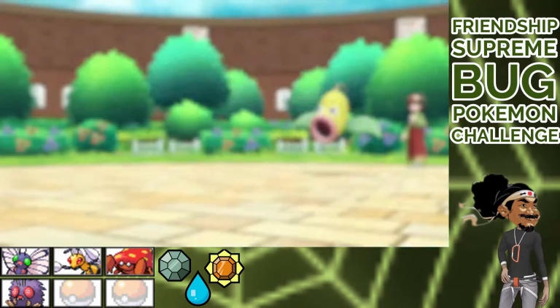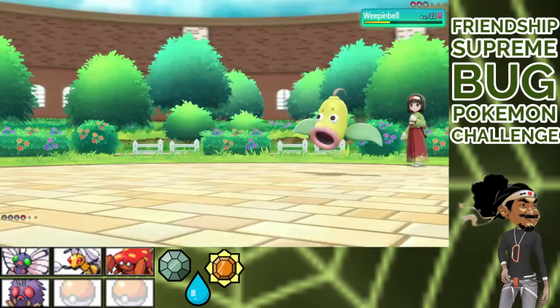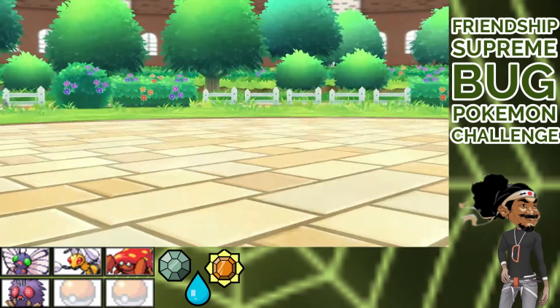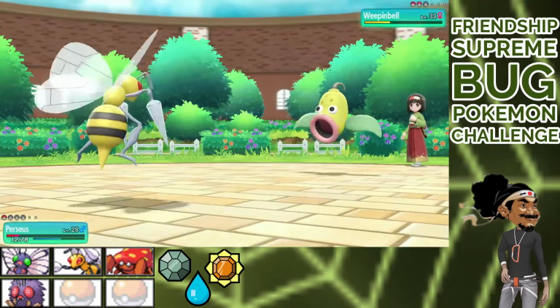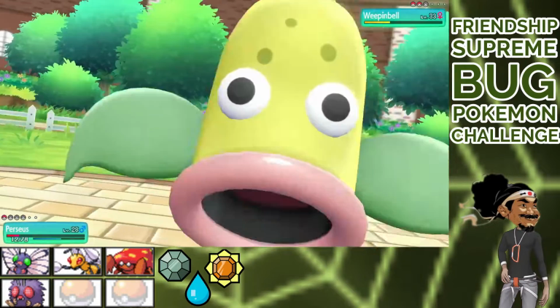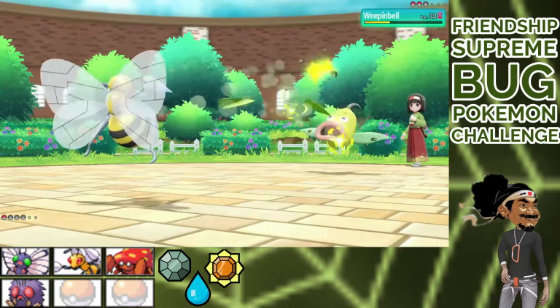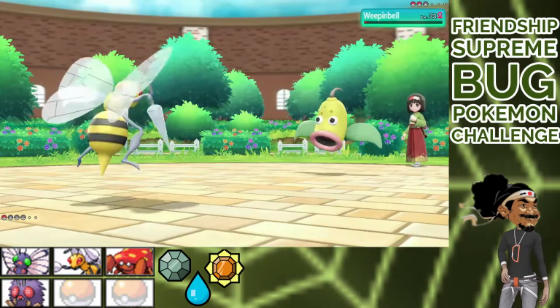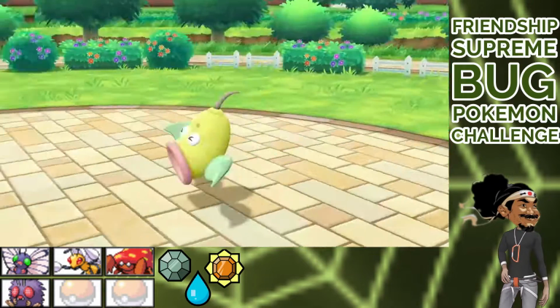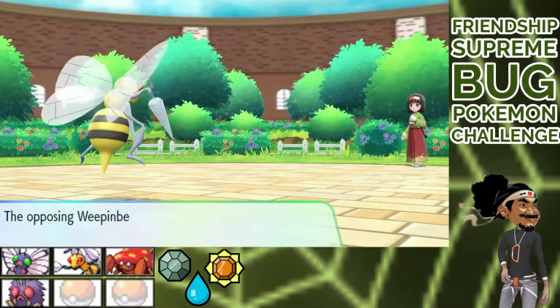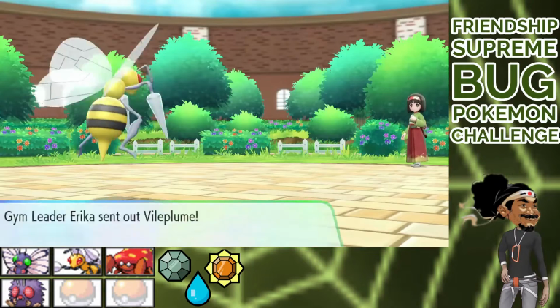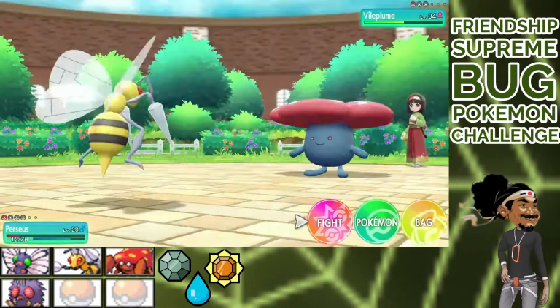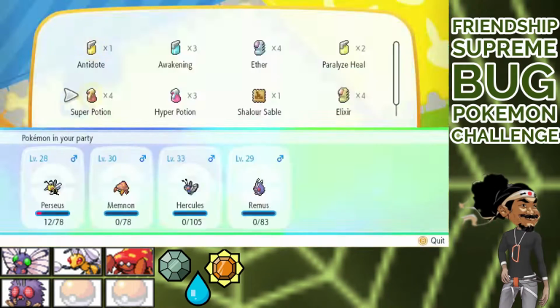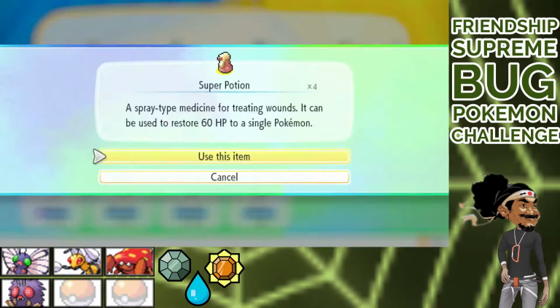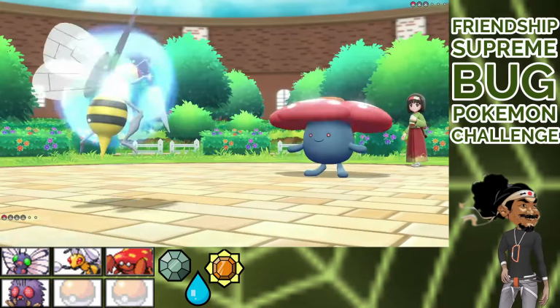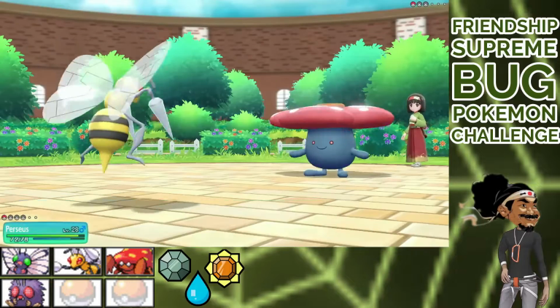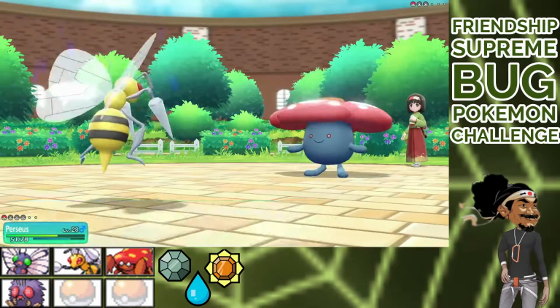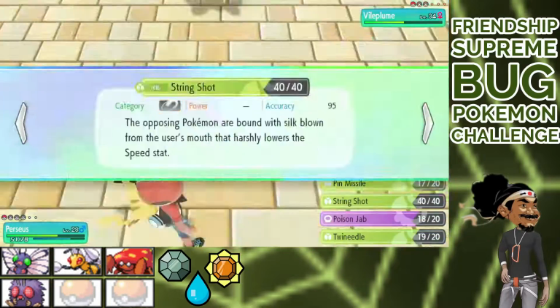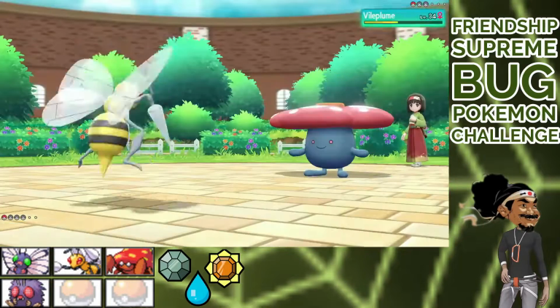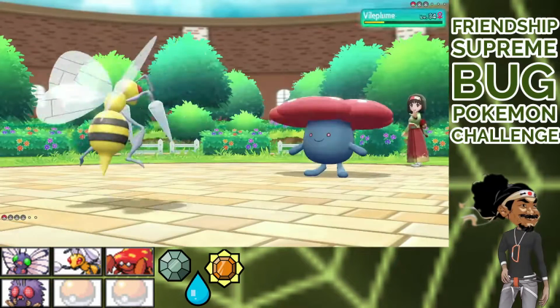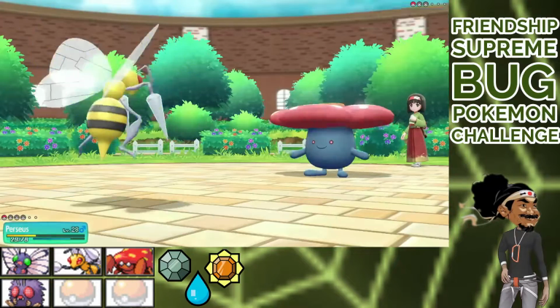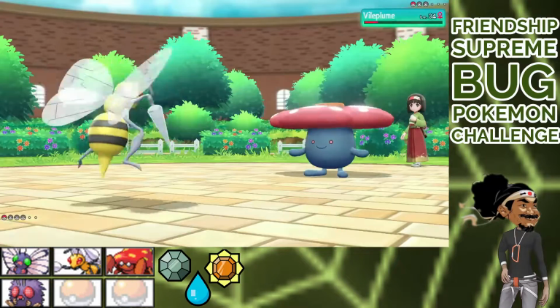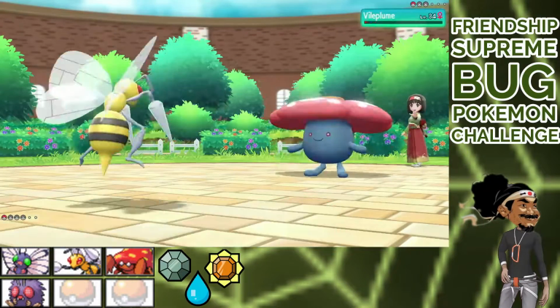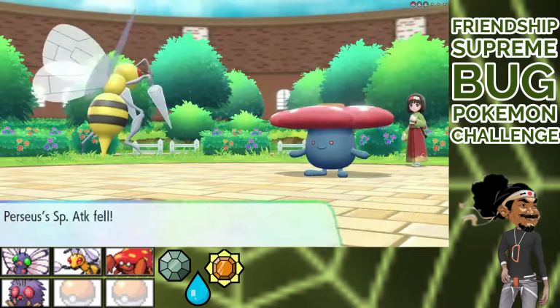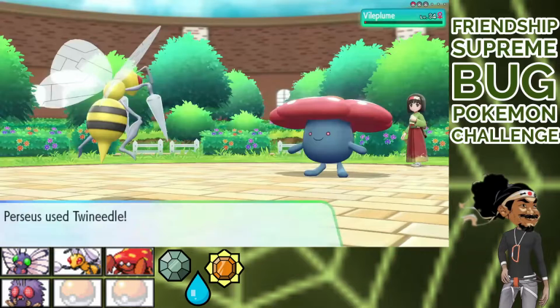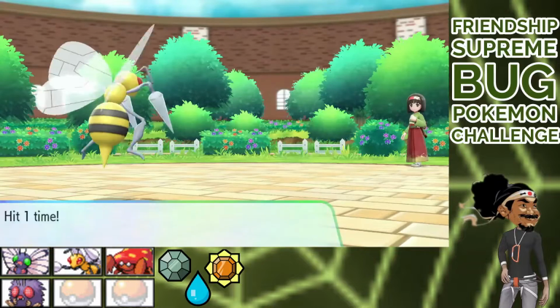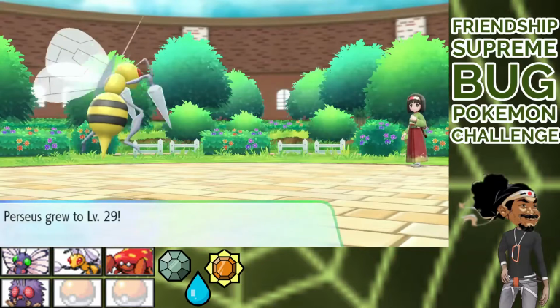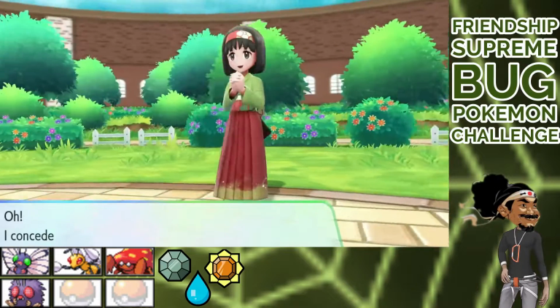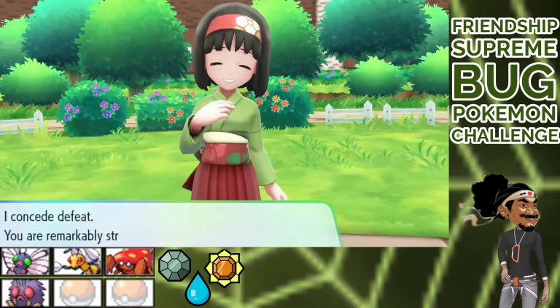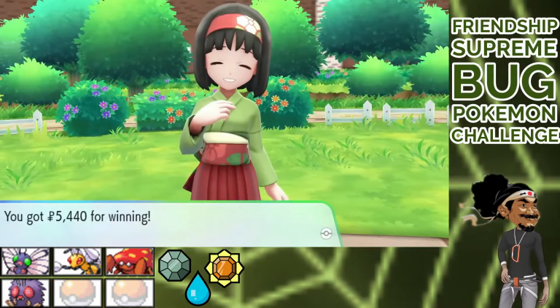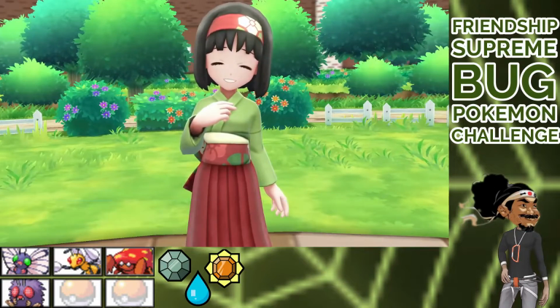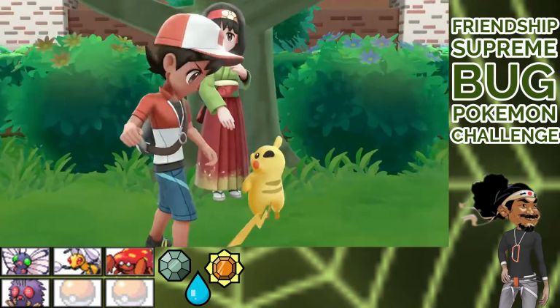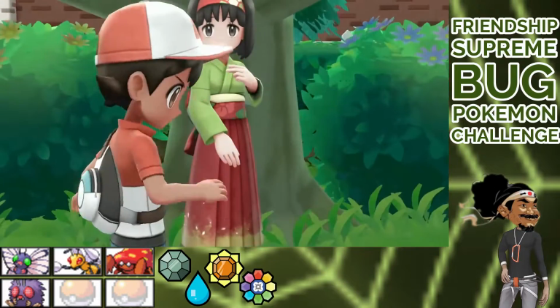Perseus, you're back in the game. Three hits, we take out Weepinbell. Vileplume comes back, we take in a Super Potion, and Pin Missile is the name of the game. We win on 8 HP. This fight was a little tougher than I thought it'd be, but this fight only took me one attempt.